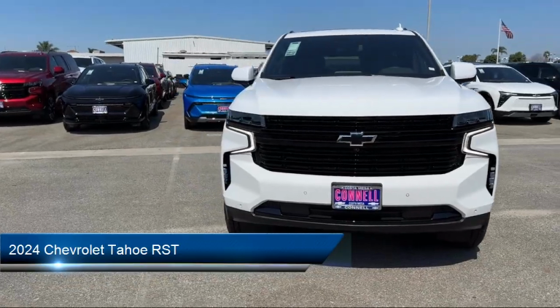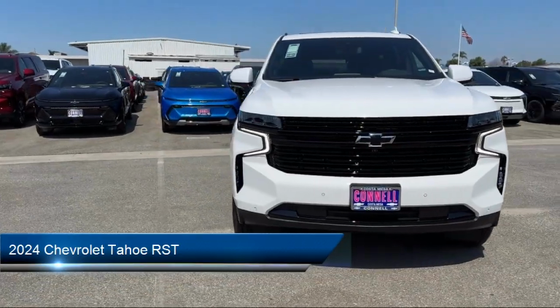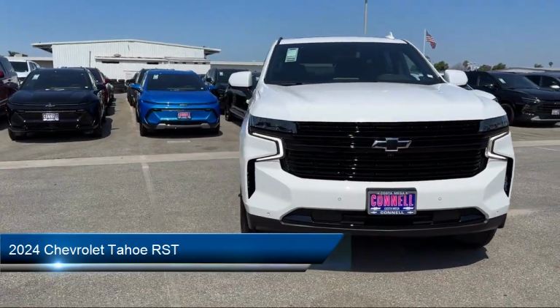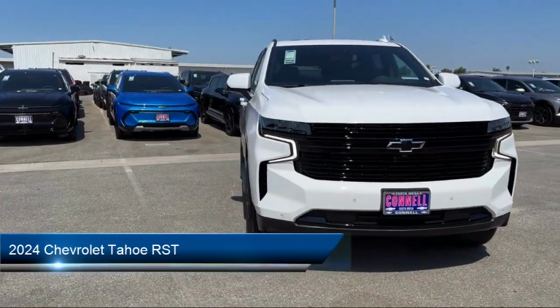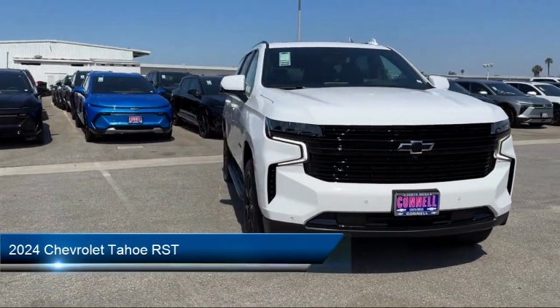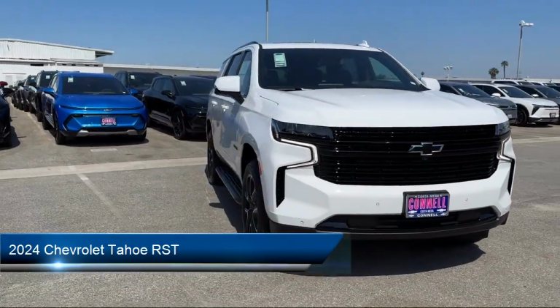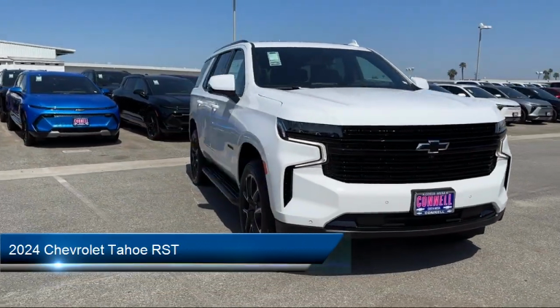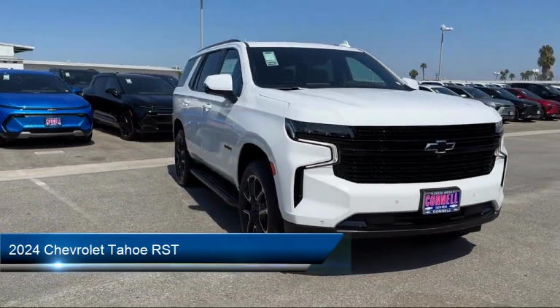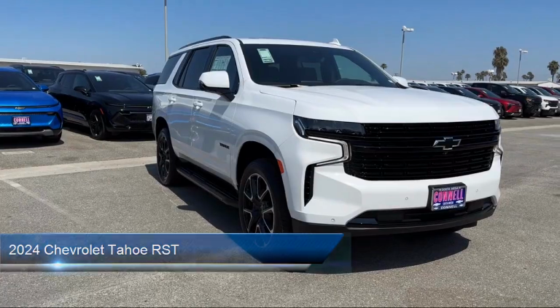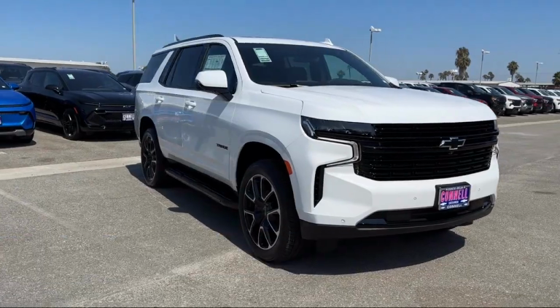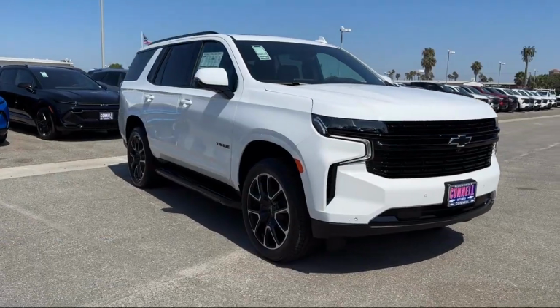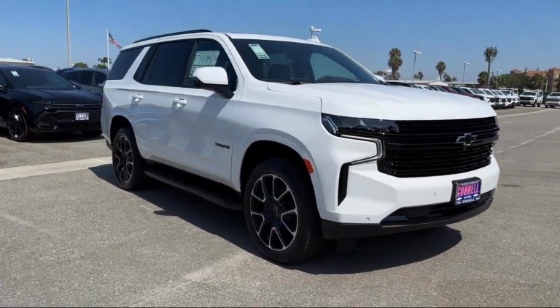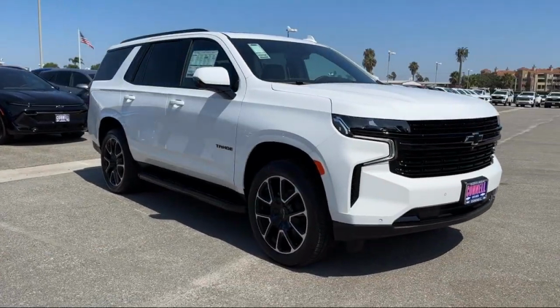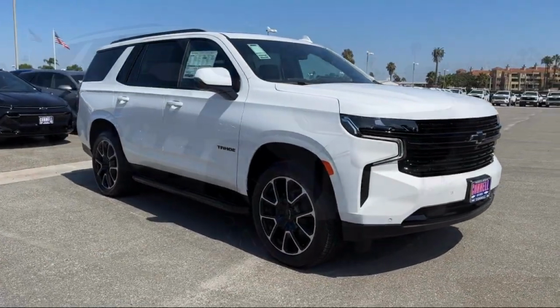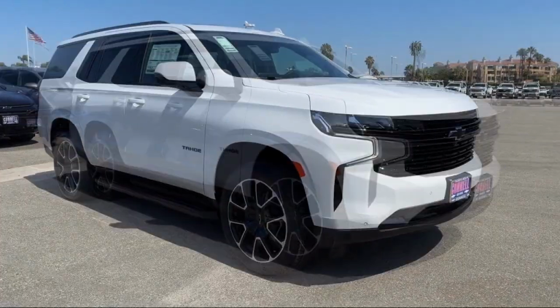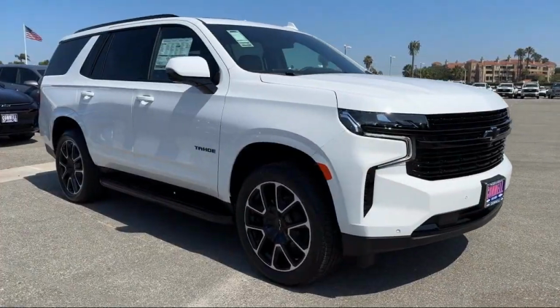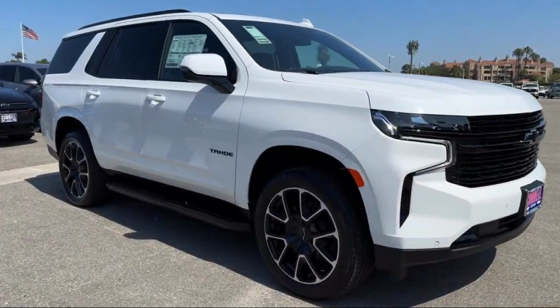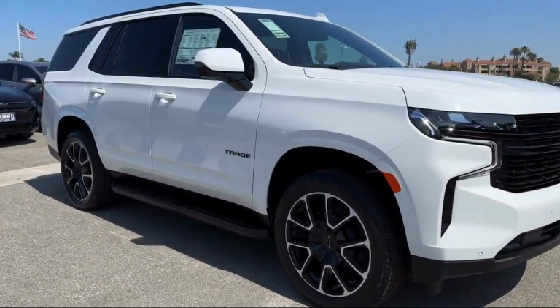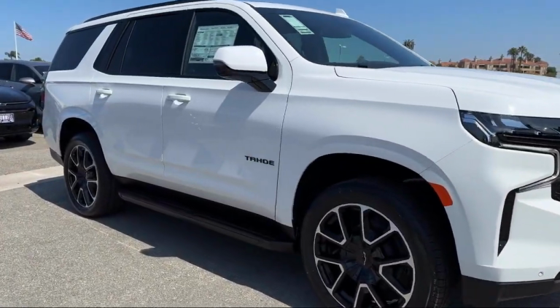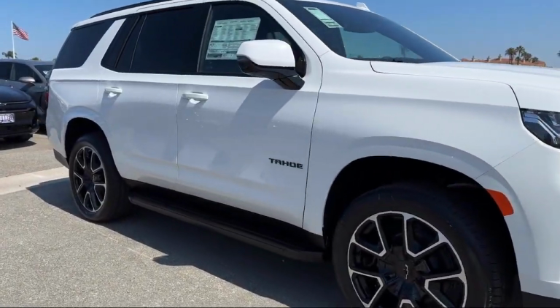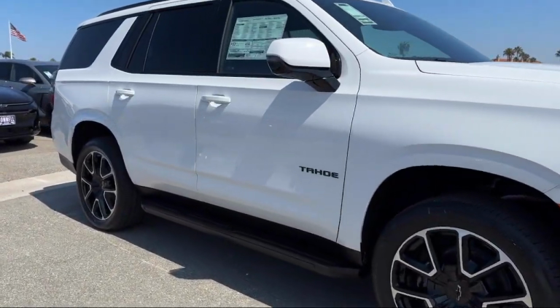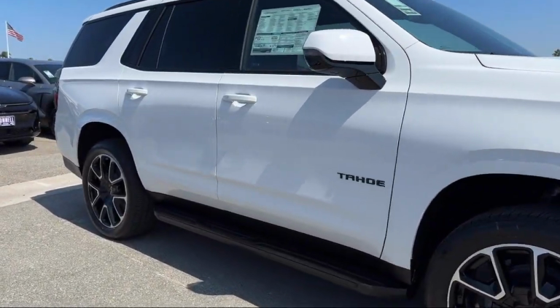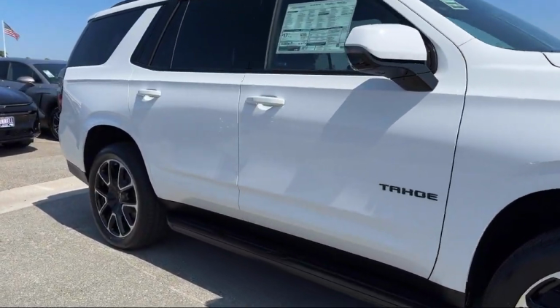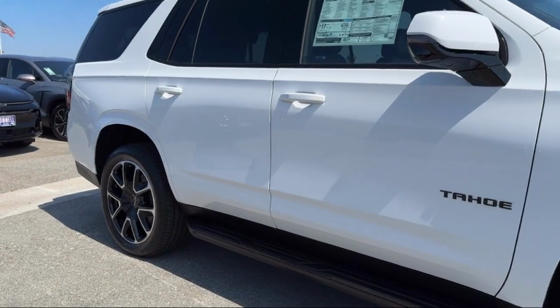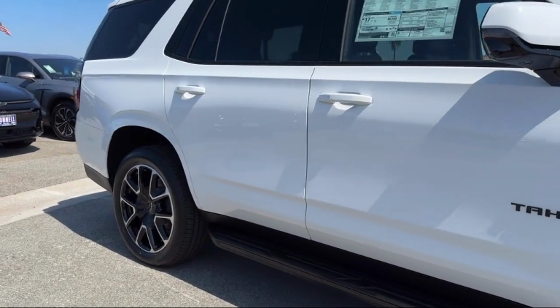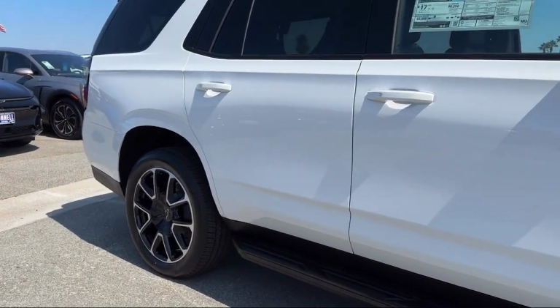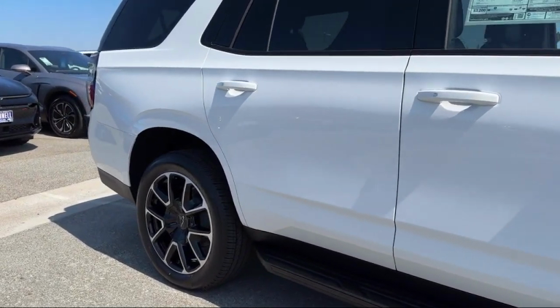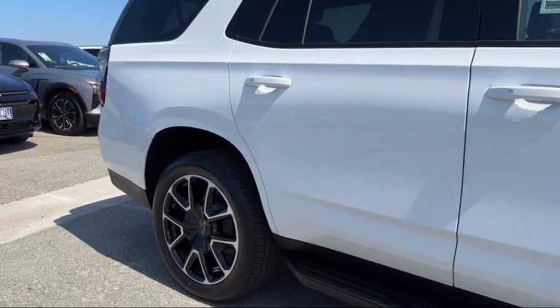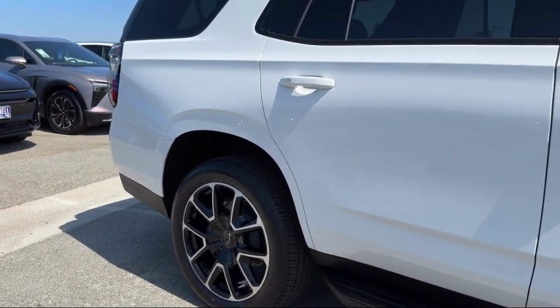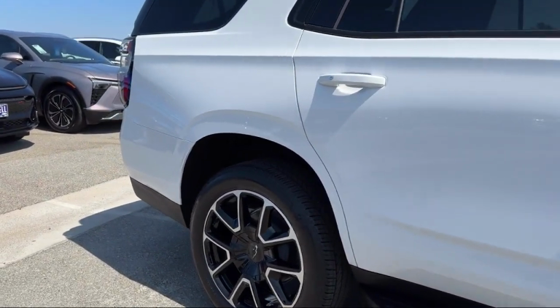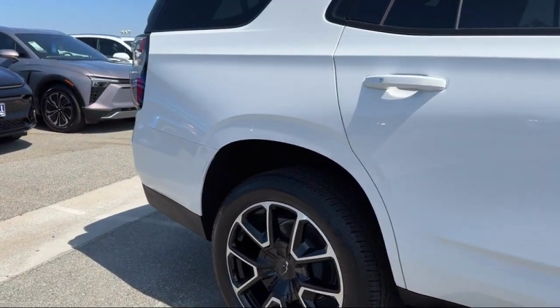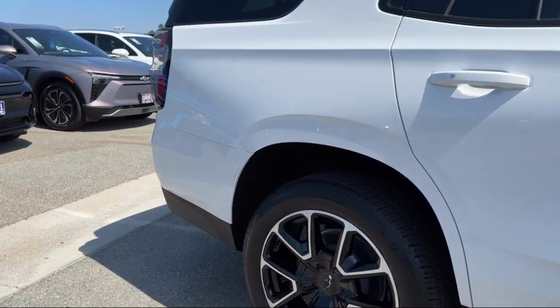It comes equipped with smart device integration, navigation, premium sound system, automatic high beams, and a running board package.